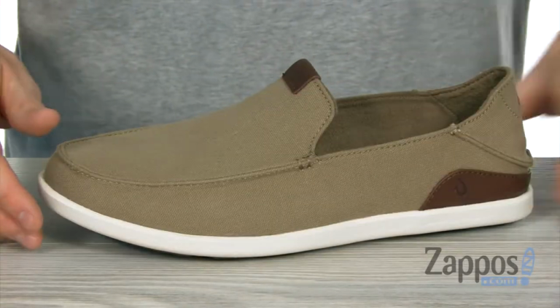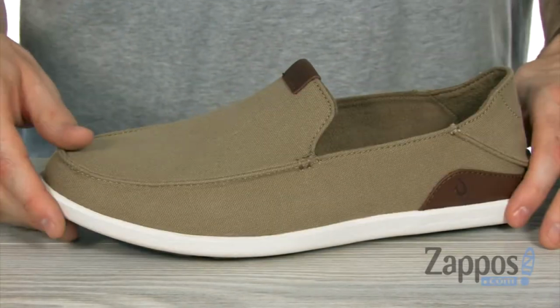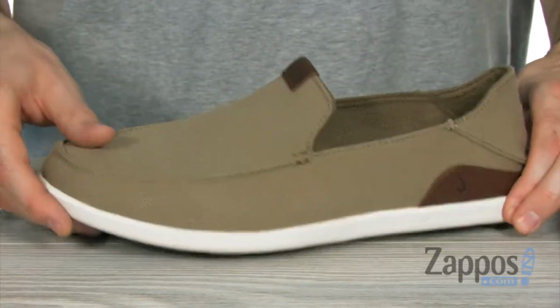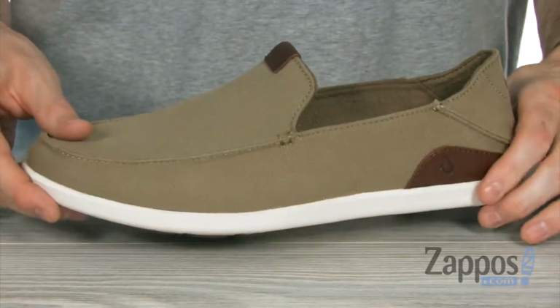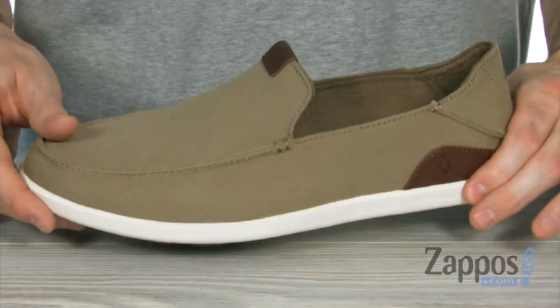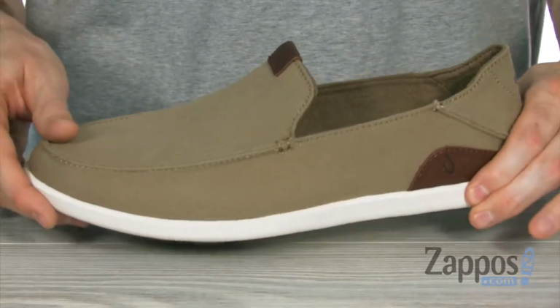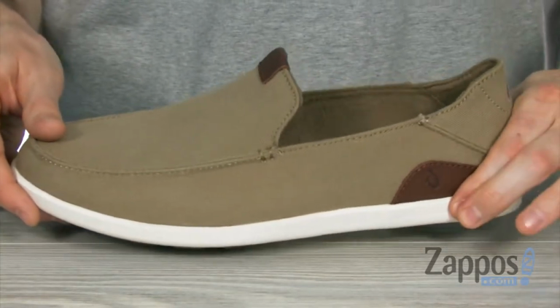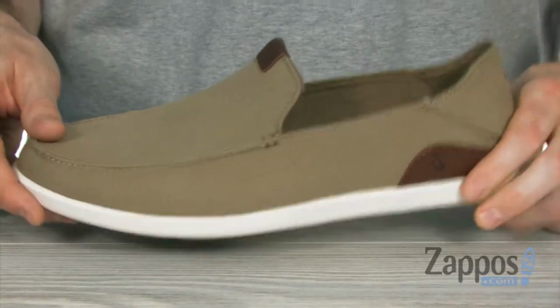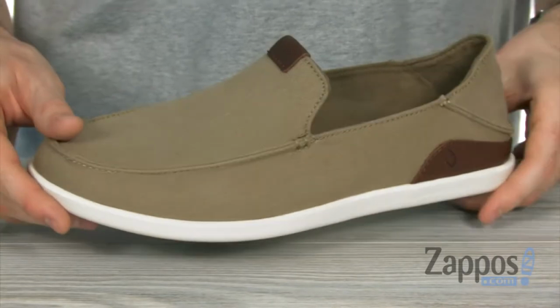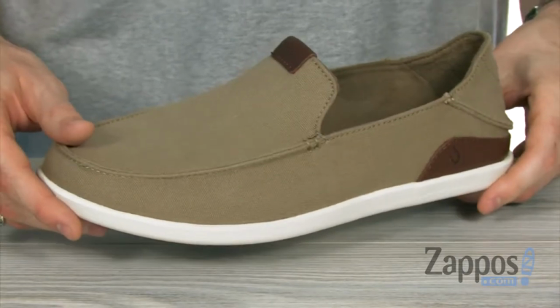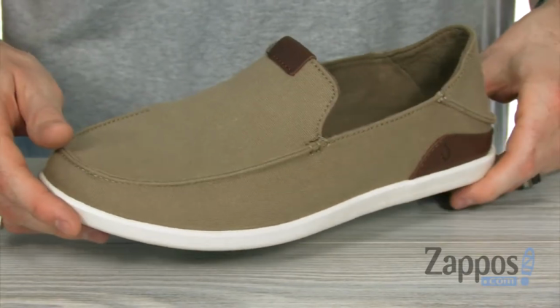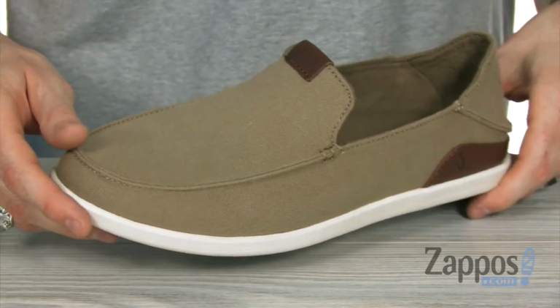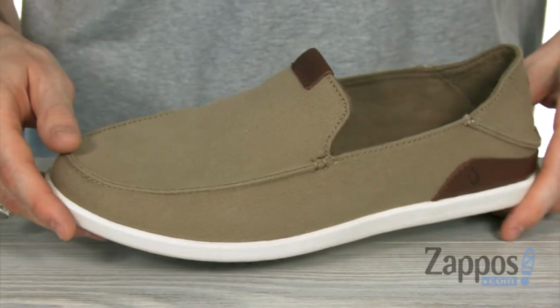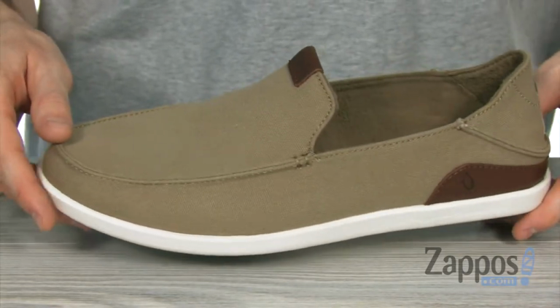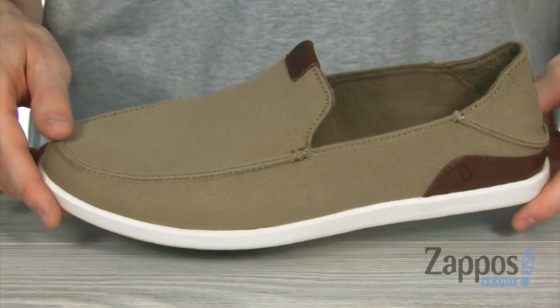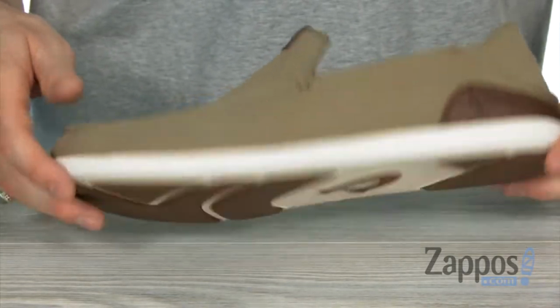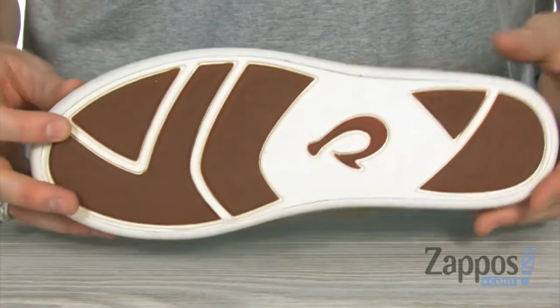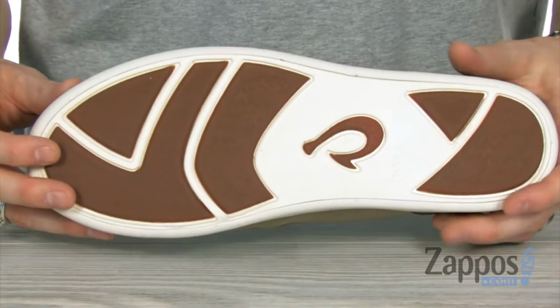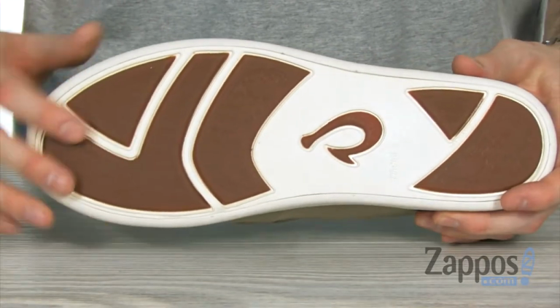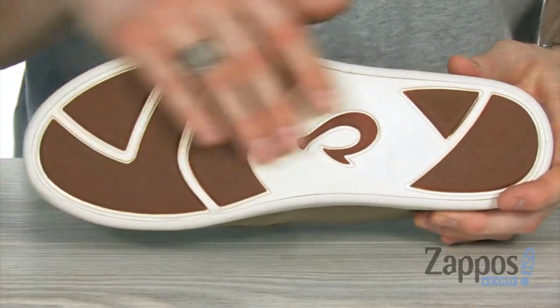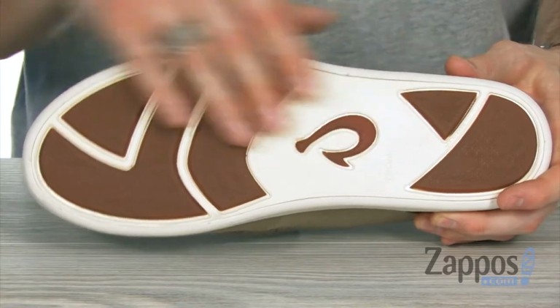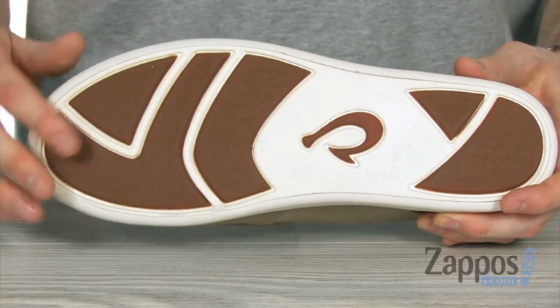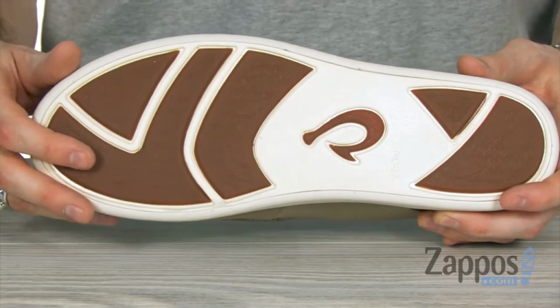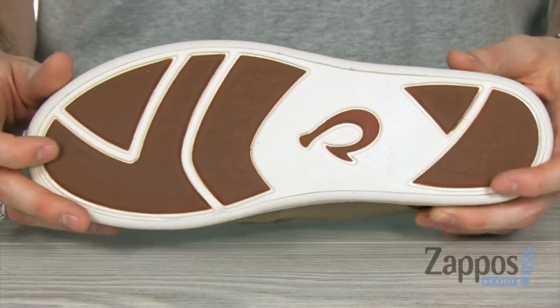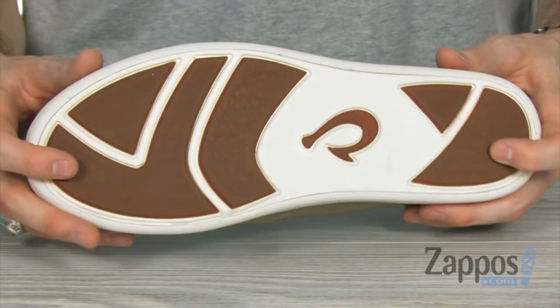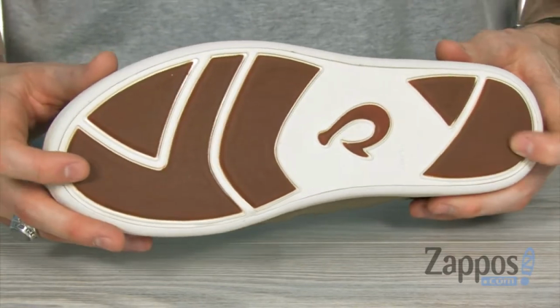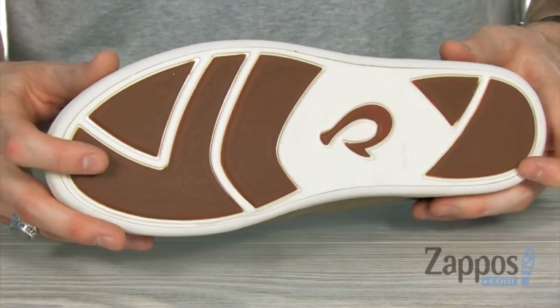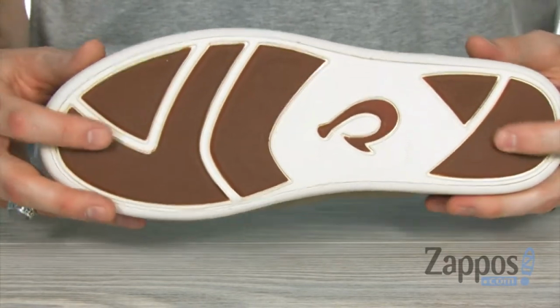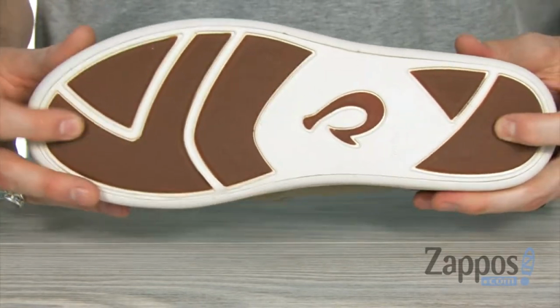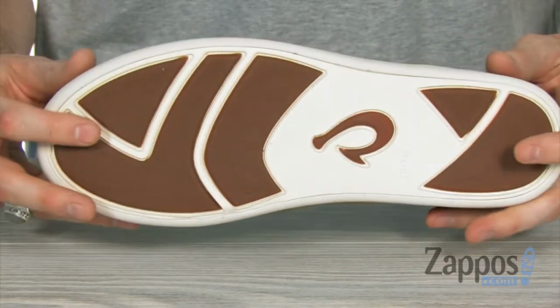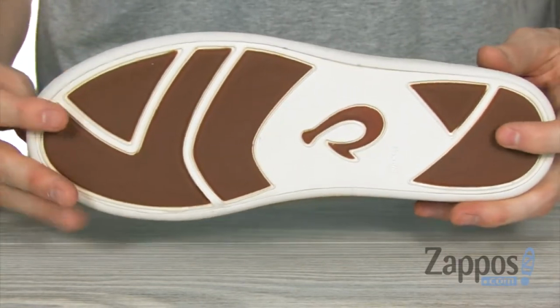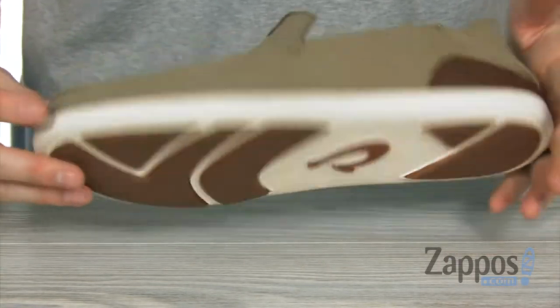And of course, it's sitting on that lightweight compression molded EVA midsole, which is going to give you the island-like walk you're looking for. And on the bottom, it's got the non-marking rubber outsole with those great traction pods for grip.